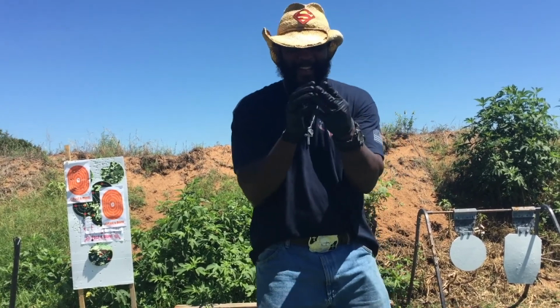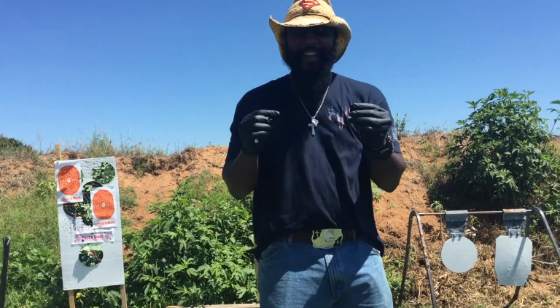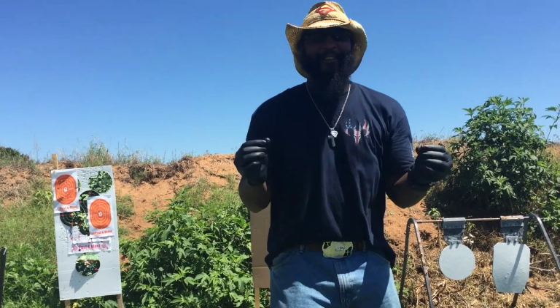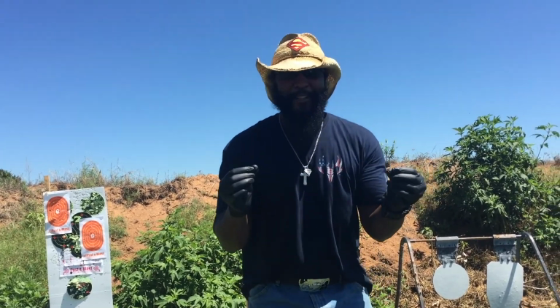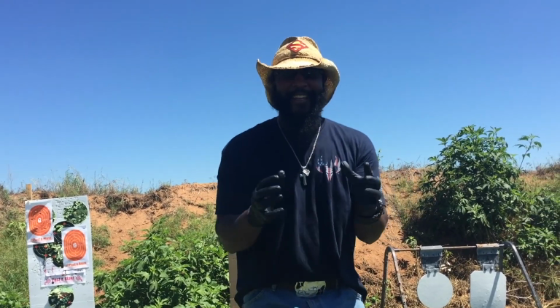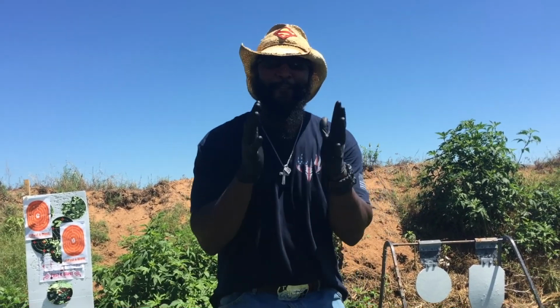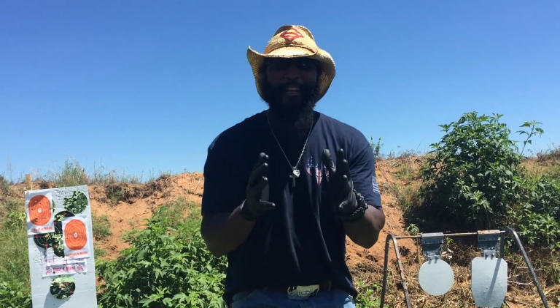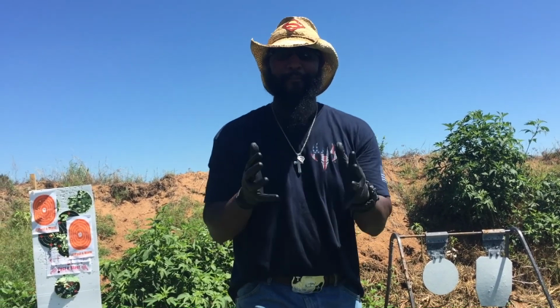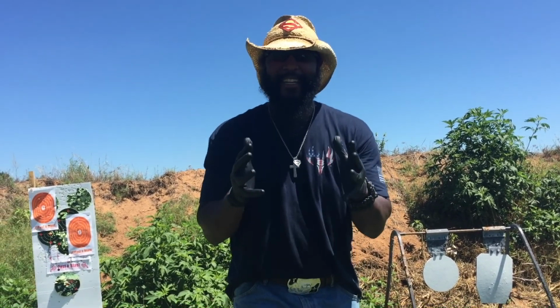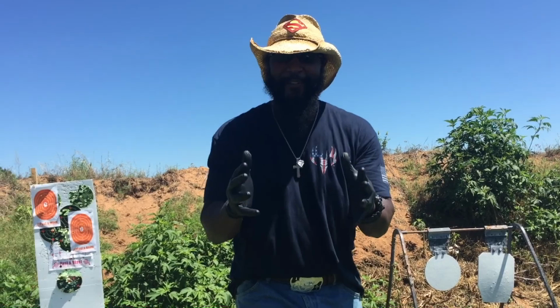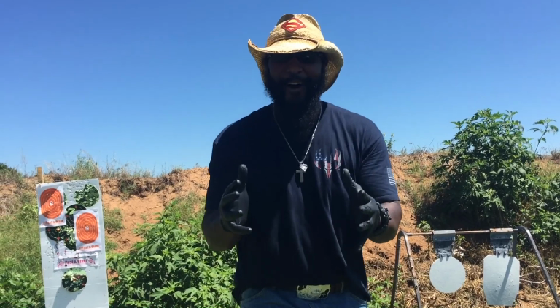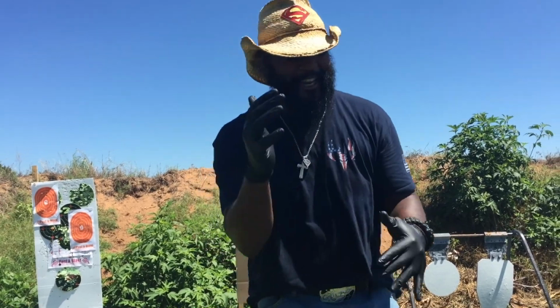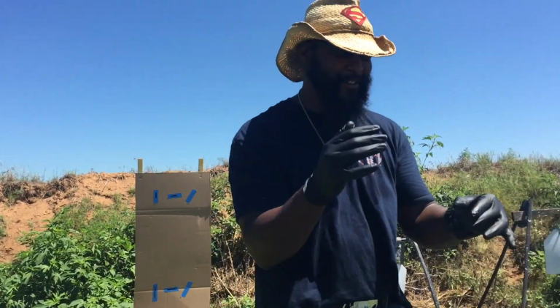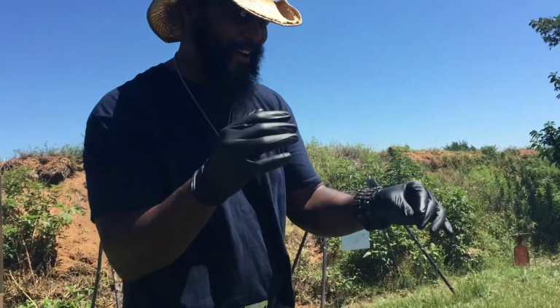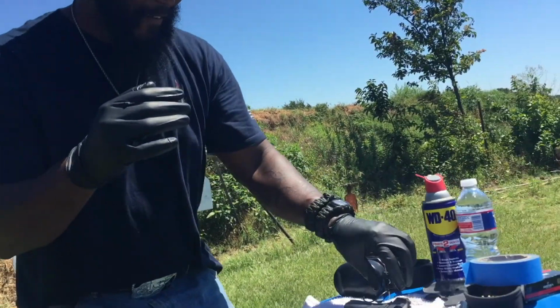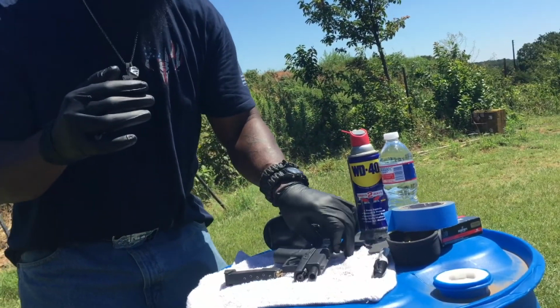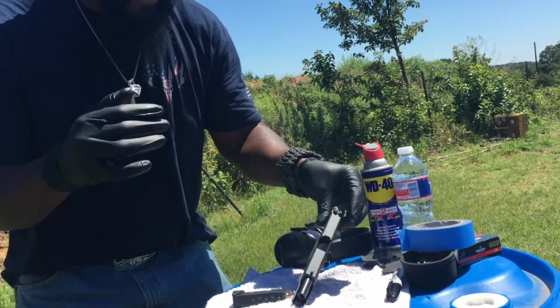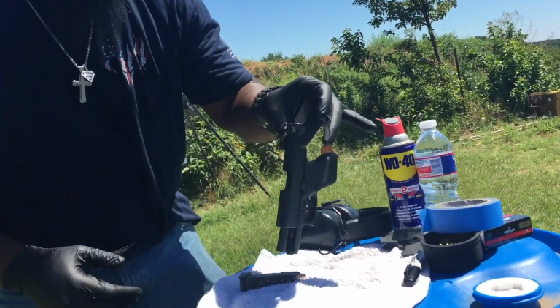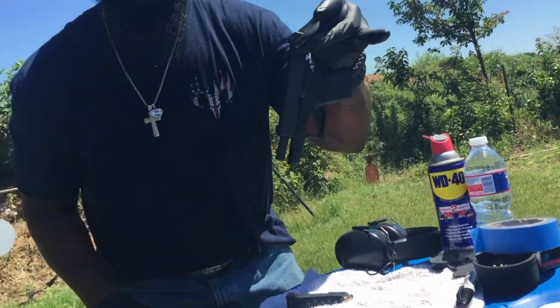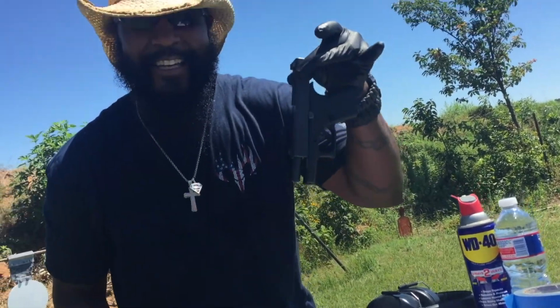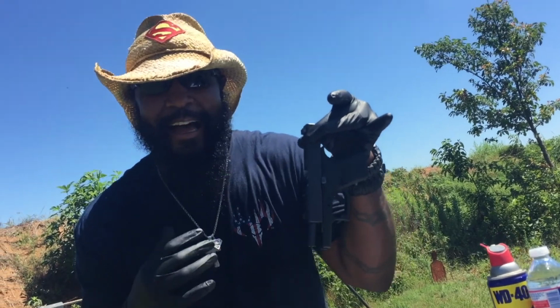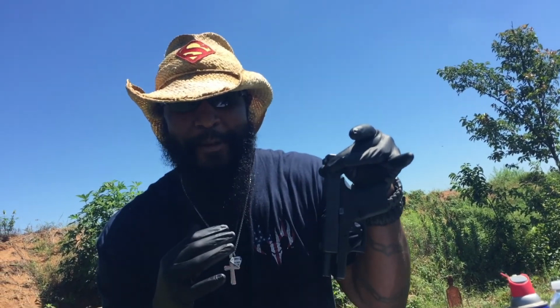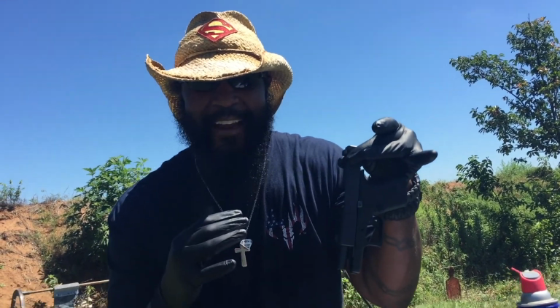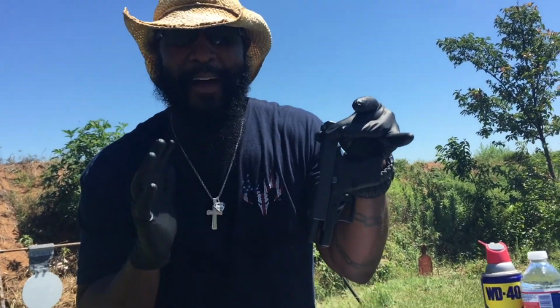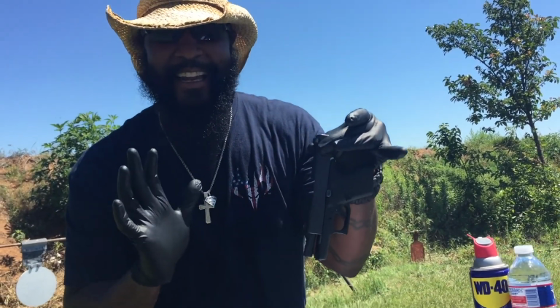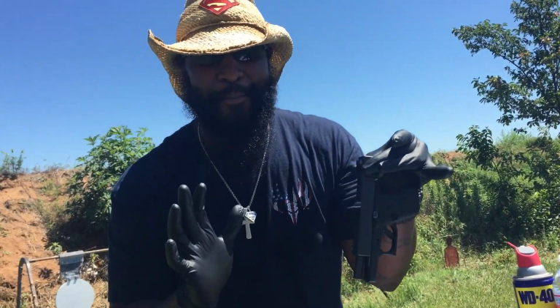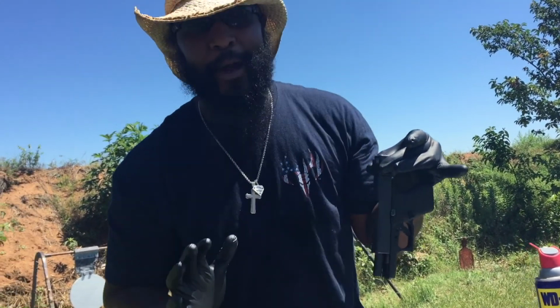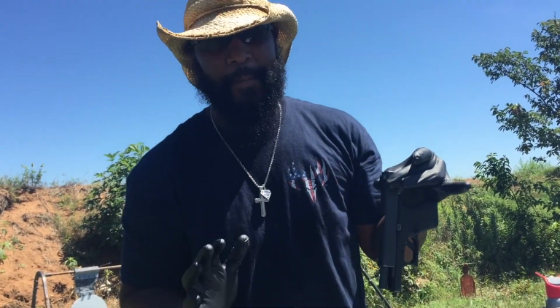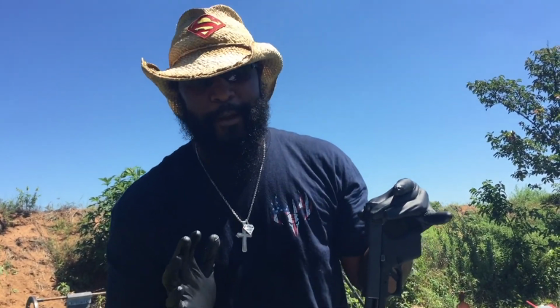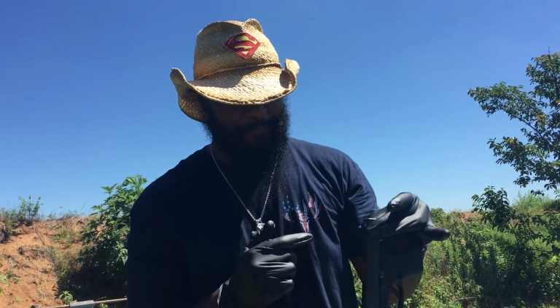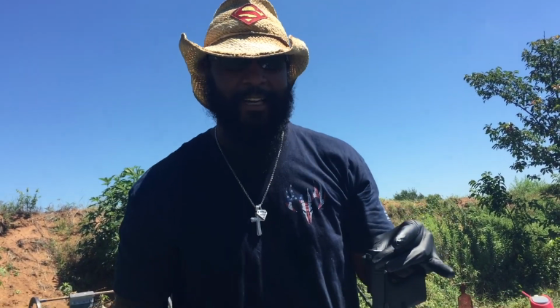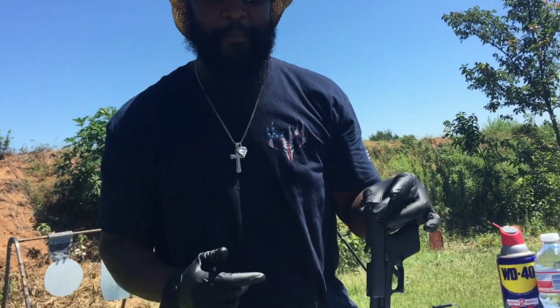Y'all probably wondering why I got rubber gloves on — because this video today is my first video of... check it out, family! I'm about to get Glock on me! I'm about to get Glock on me, y'all pray for me, man. Pray for me — I'm finna get Glock on me.